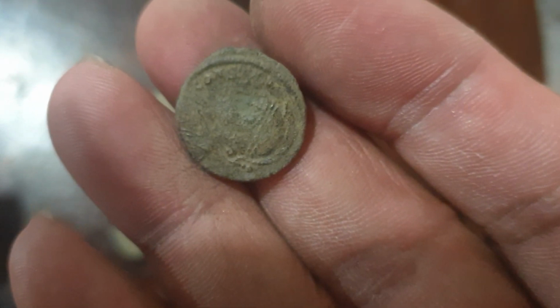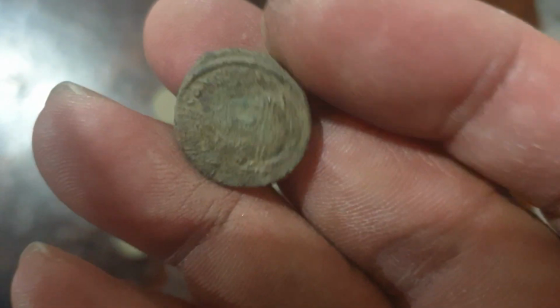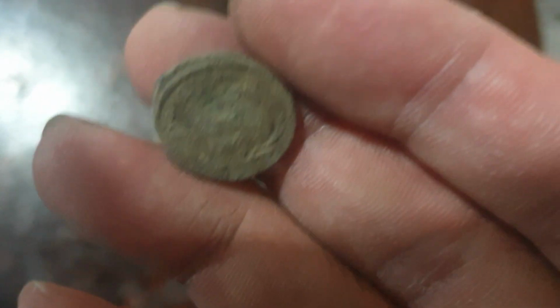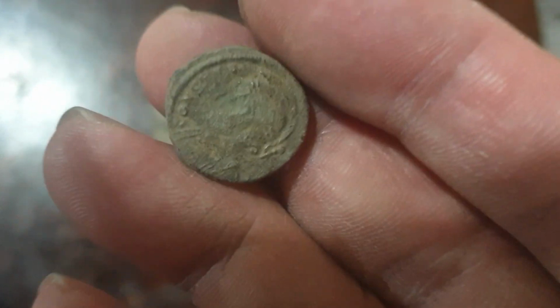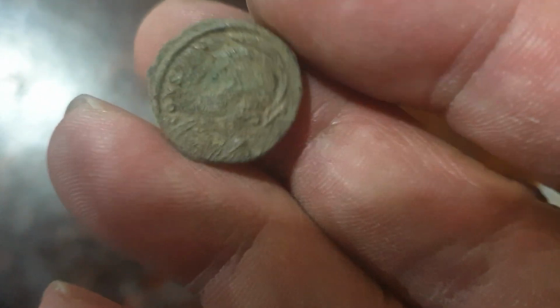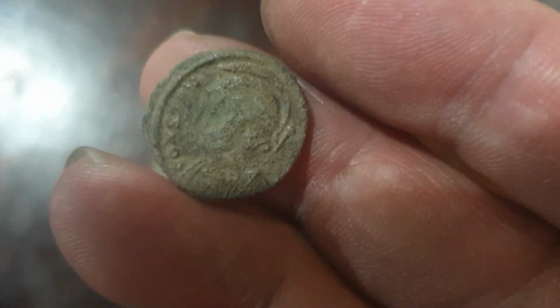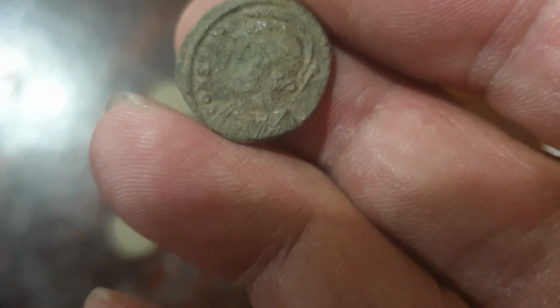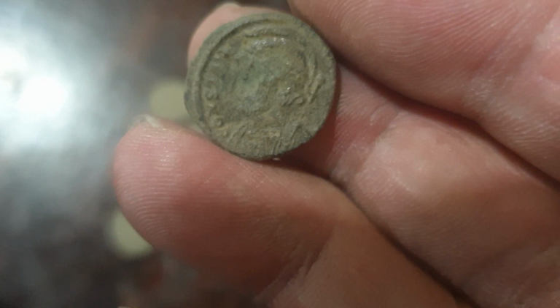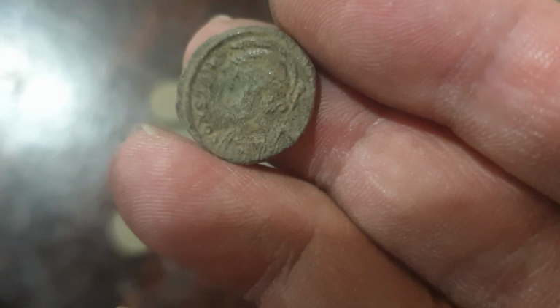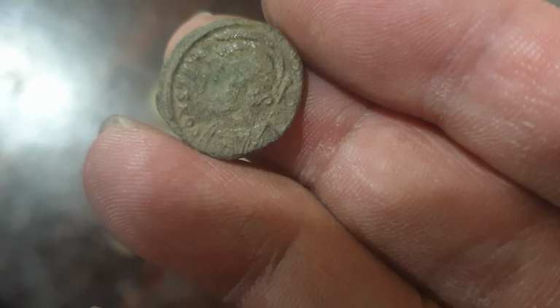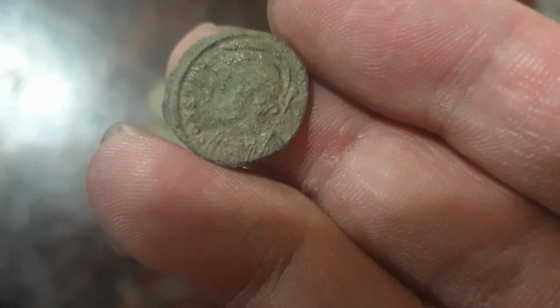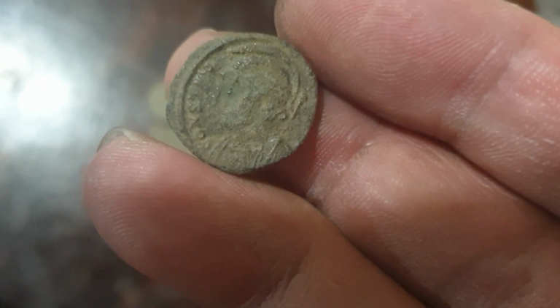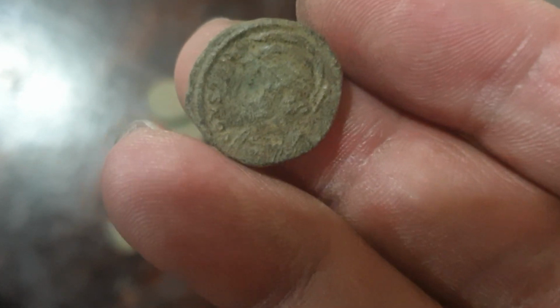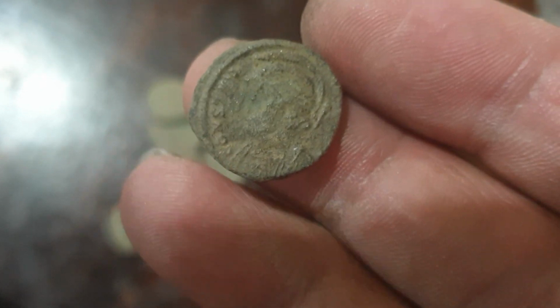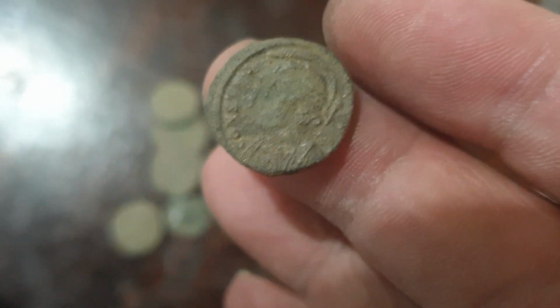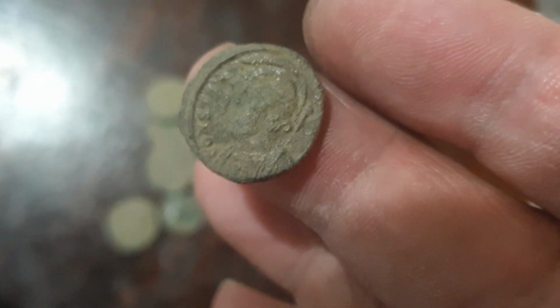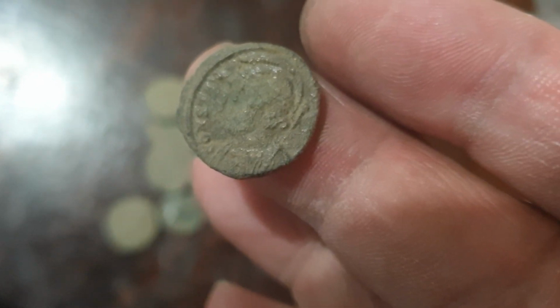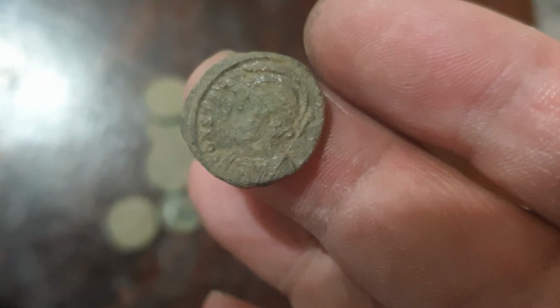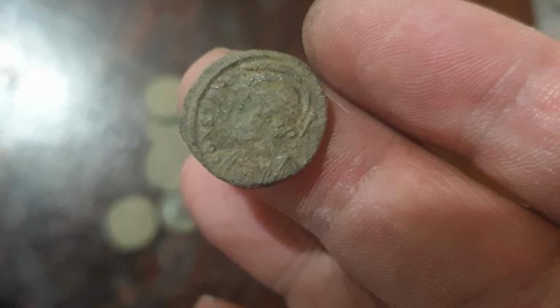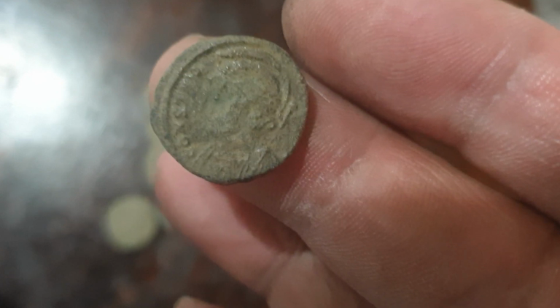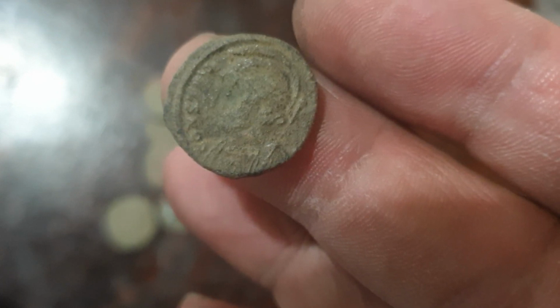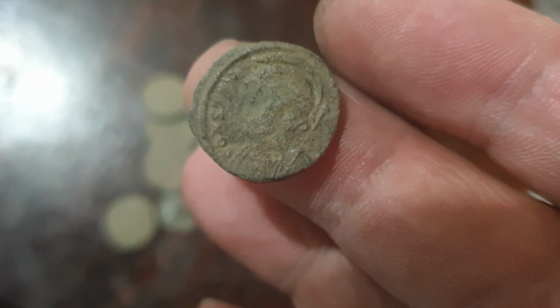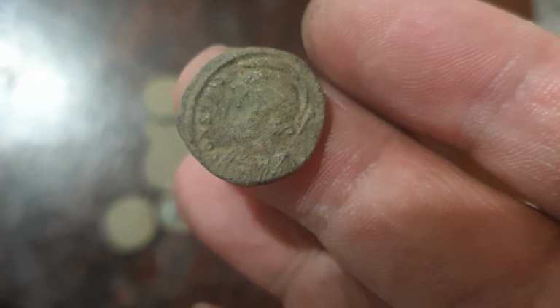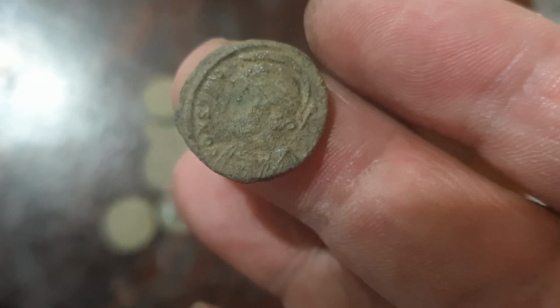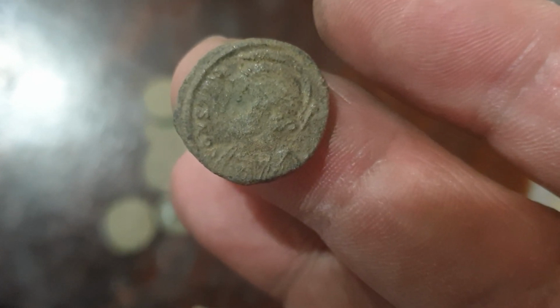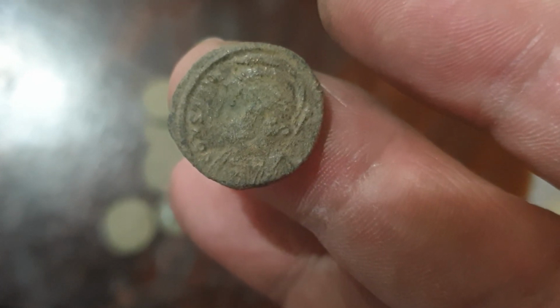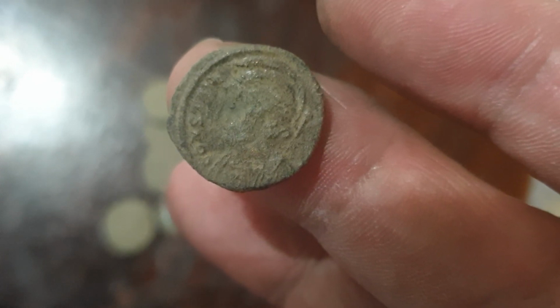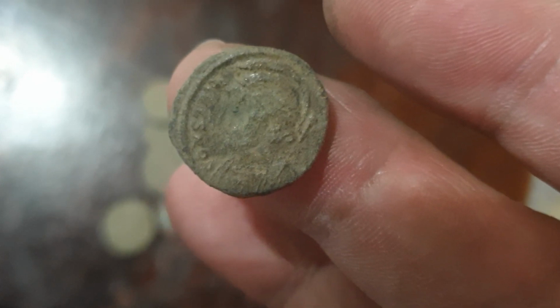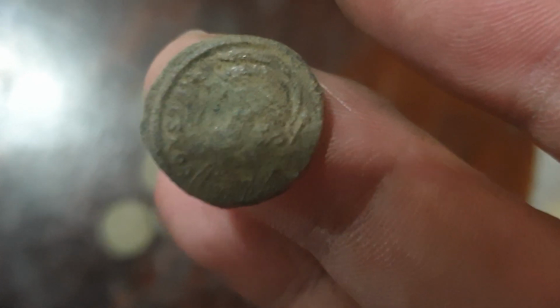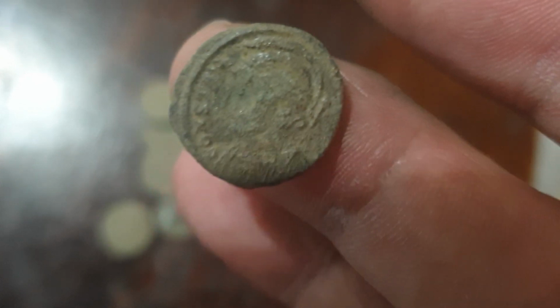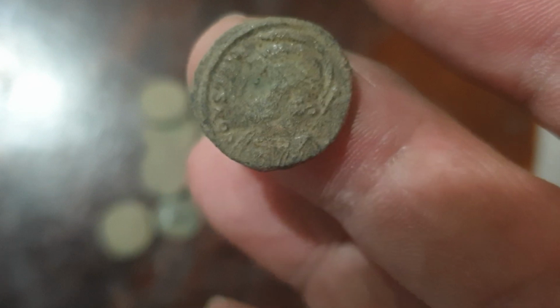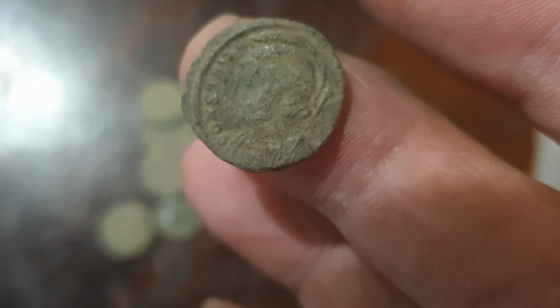This one is a nice one — see? It has a clear image and letterings on the edge. It's a lovely one.